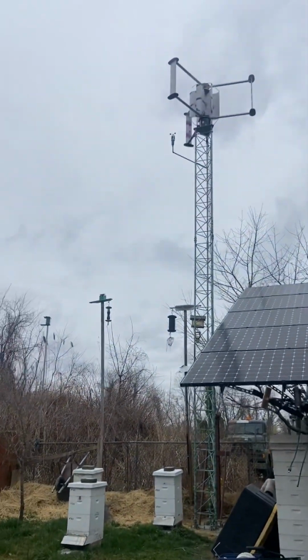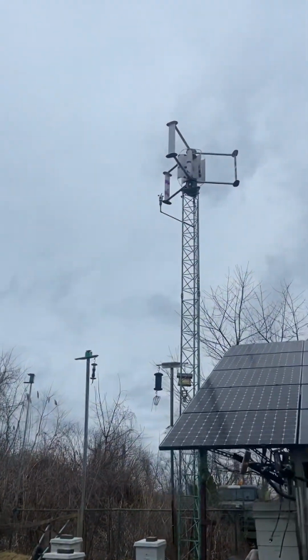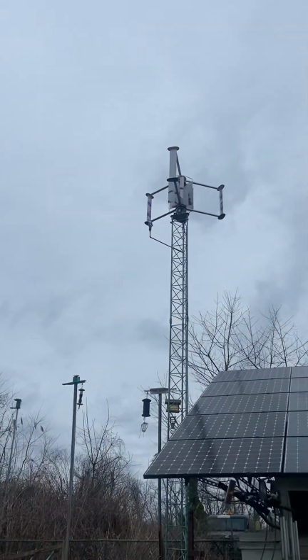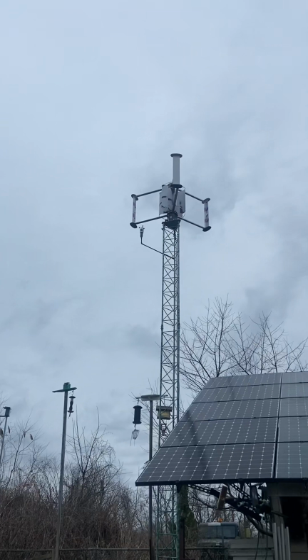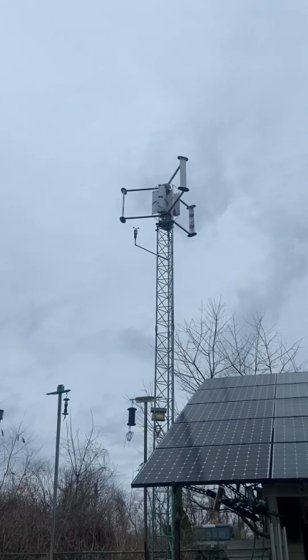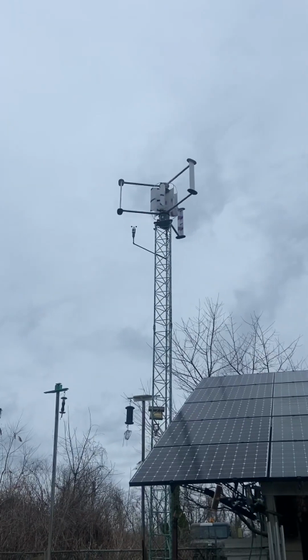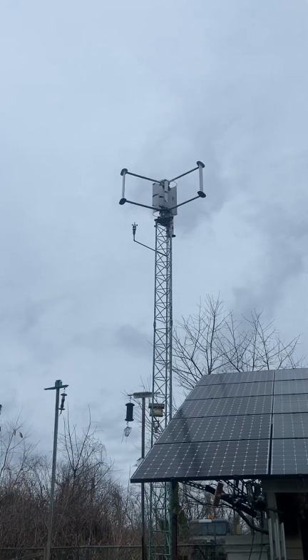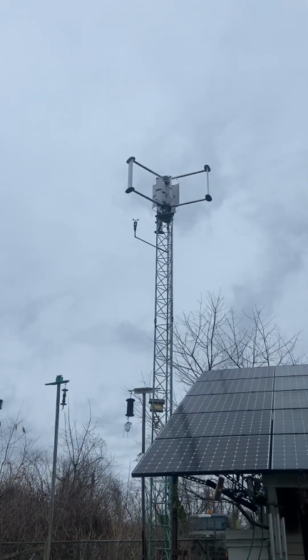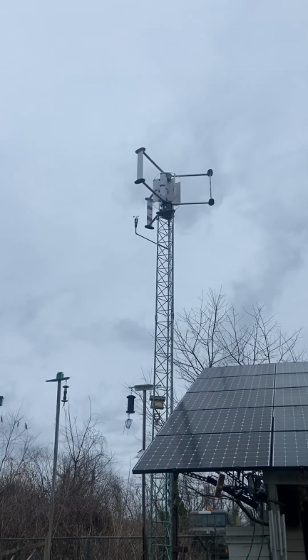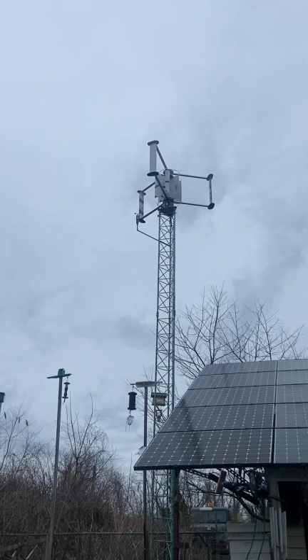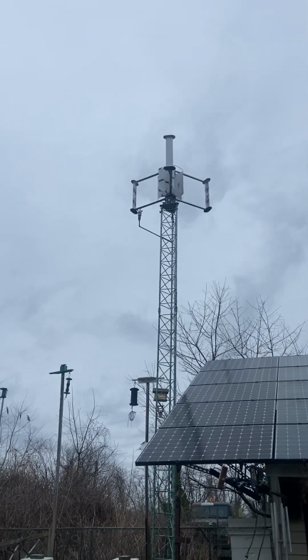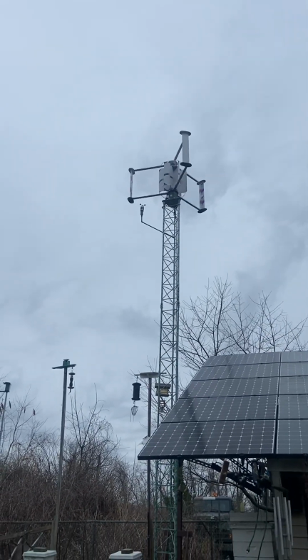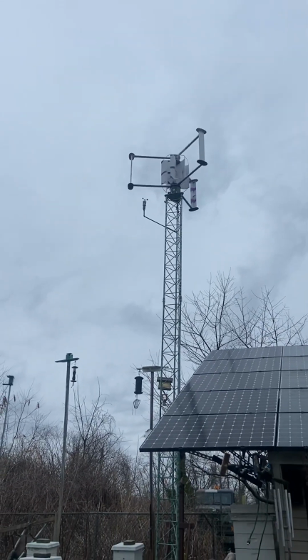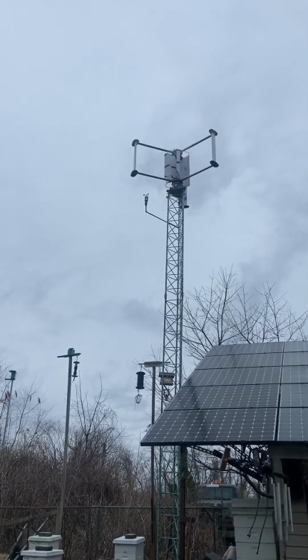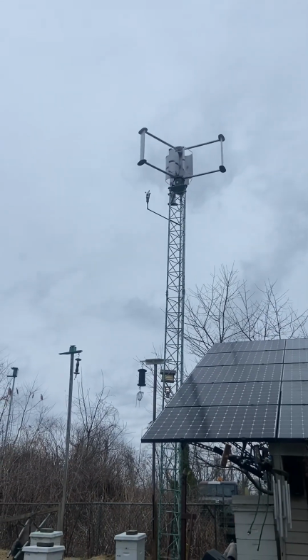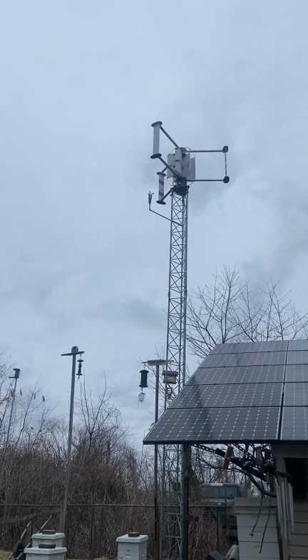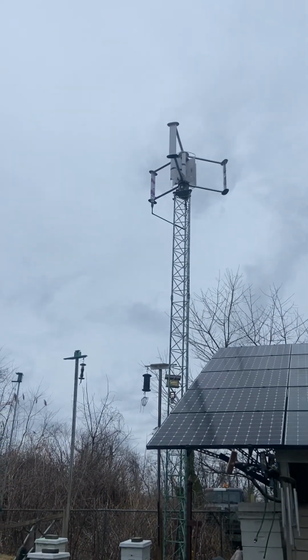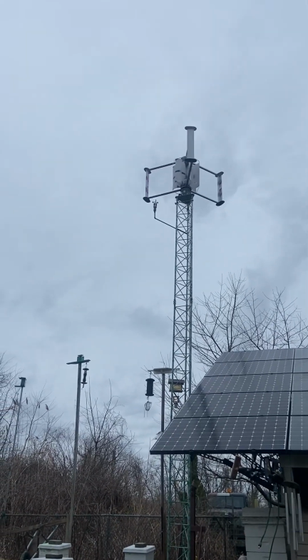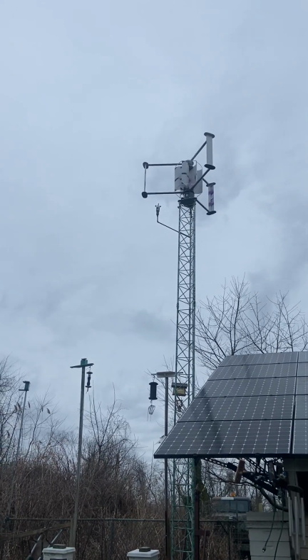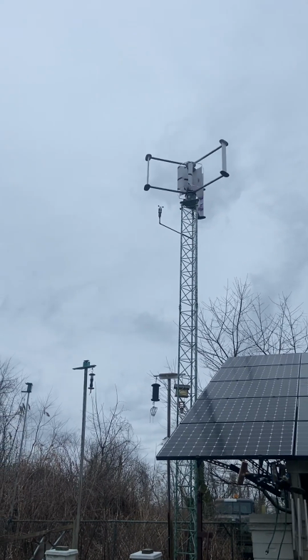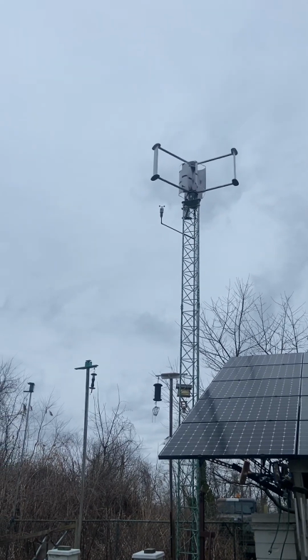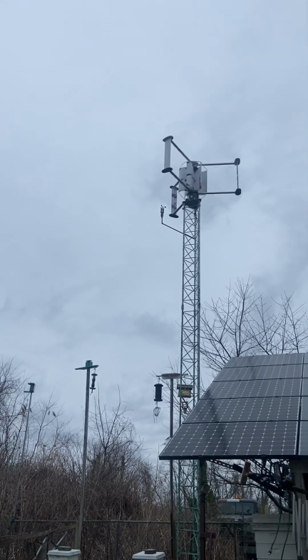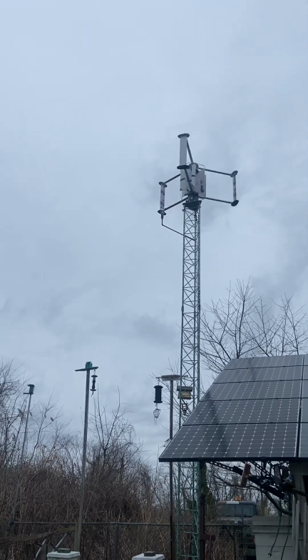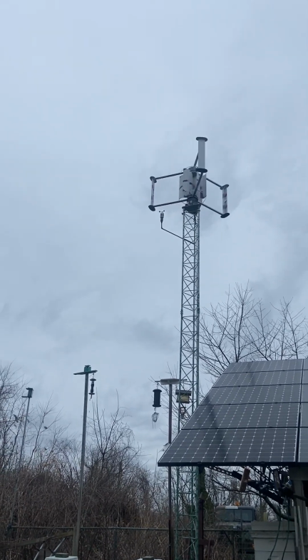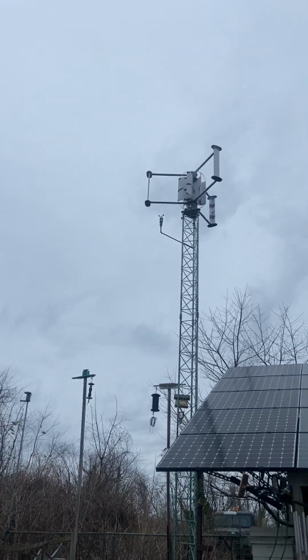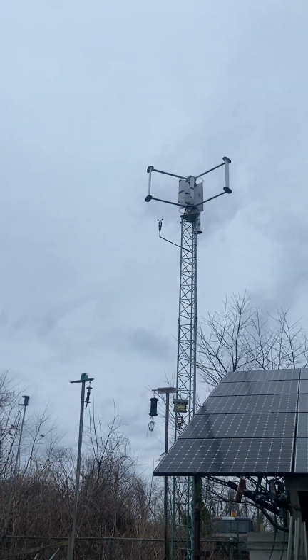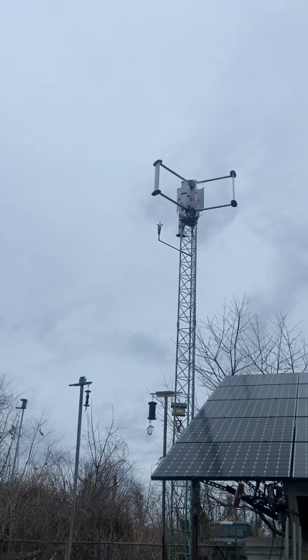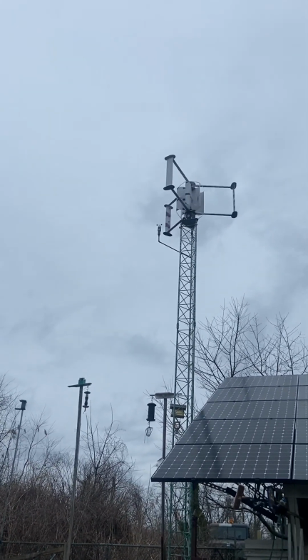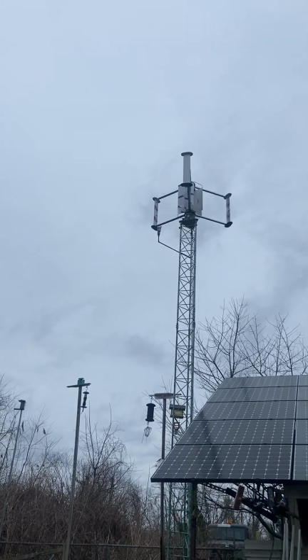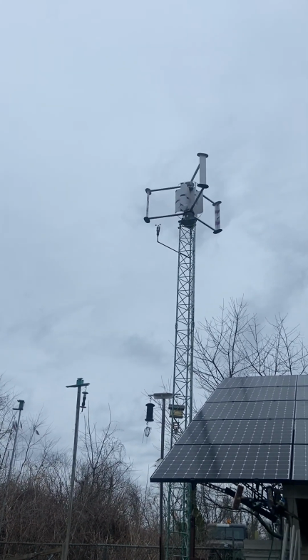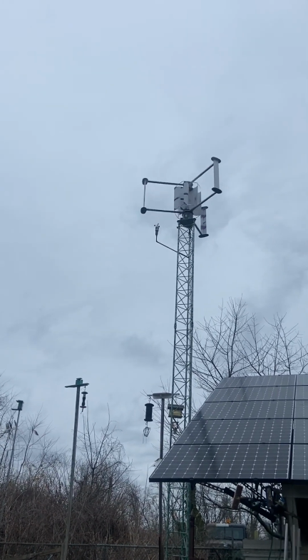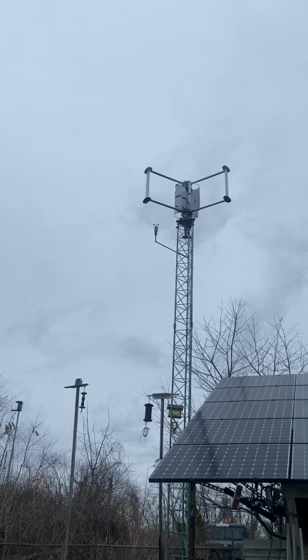We'll see what the peak was. The inverter didn't show any production of power — it did kick on, I can tell because the little meters lit up, but that's it.